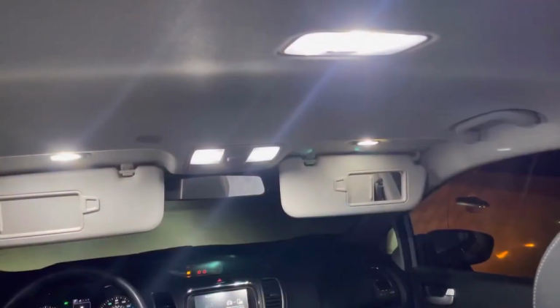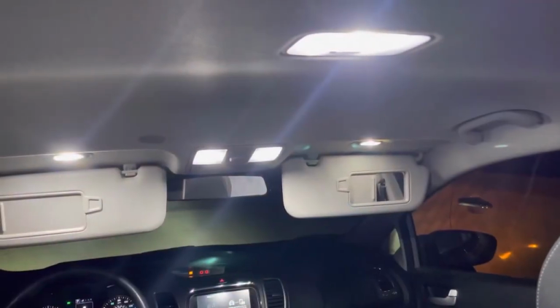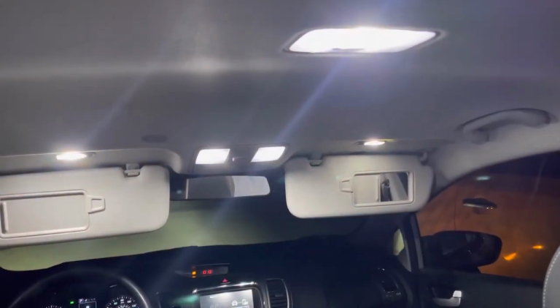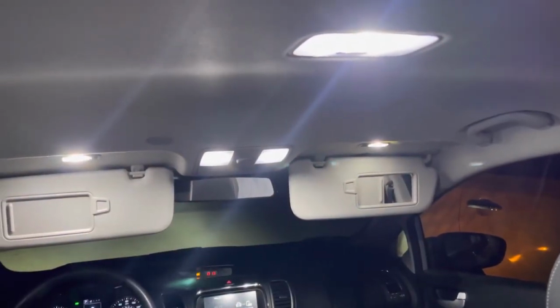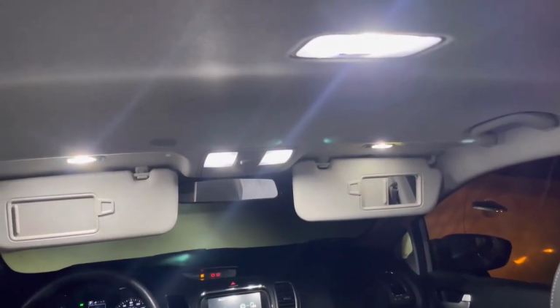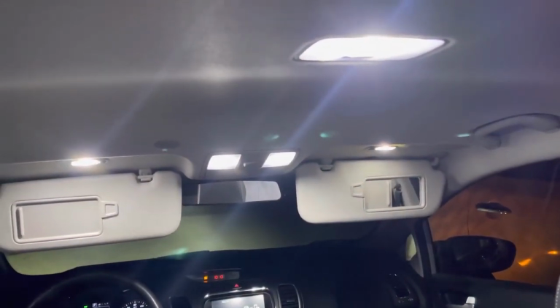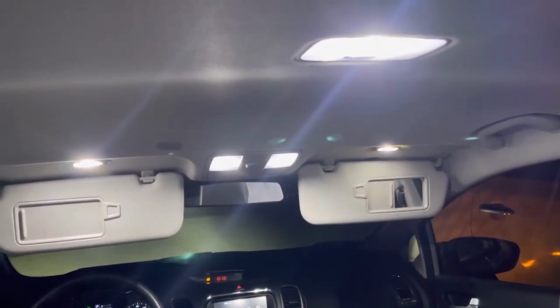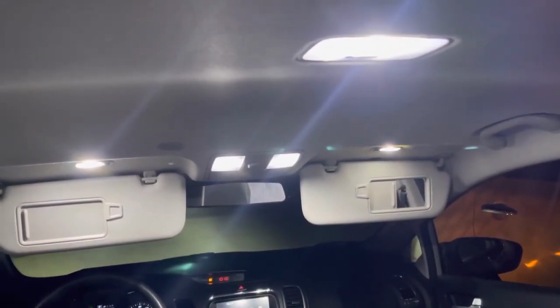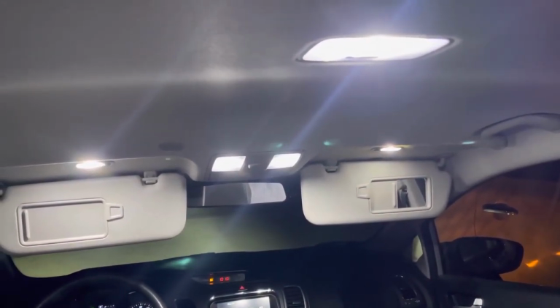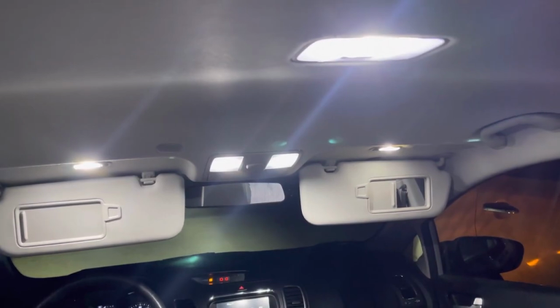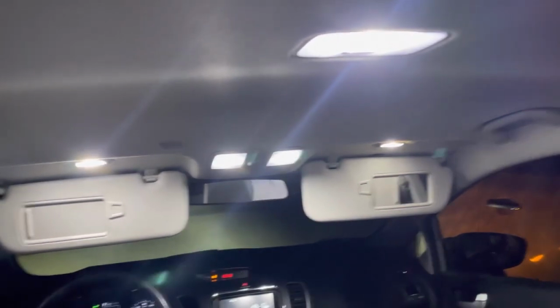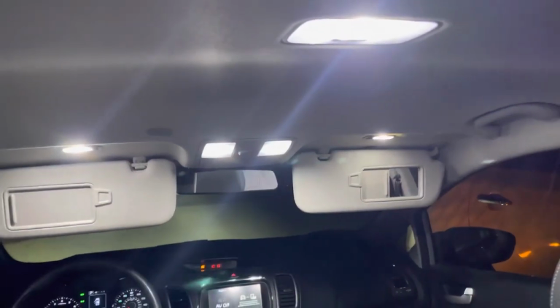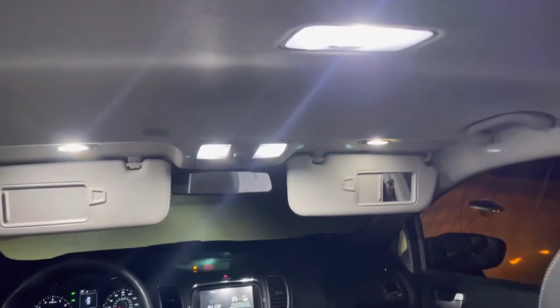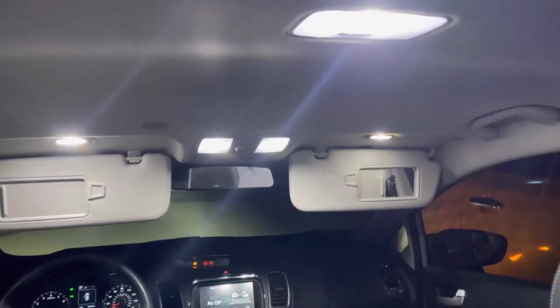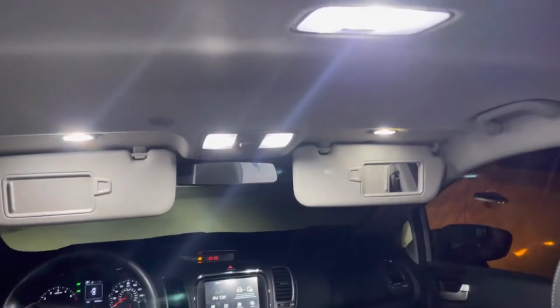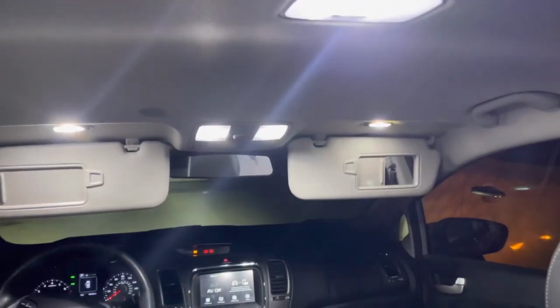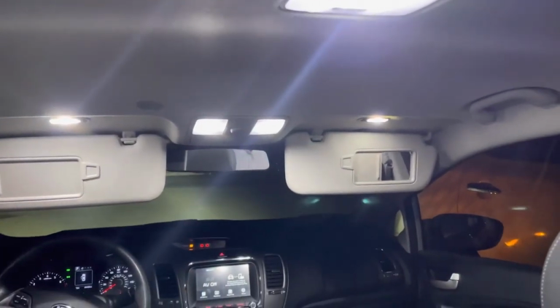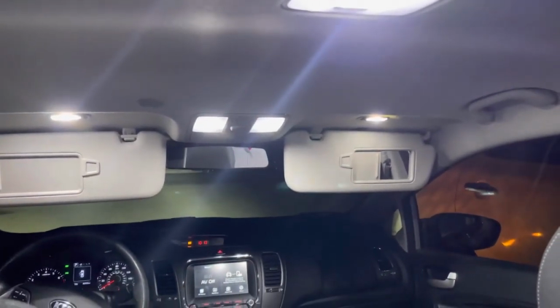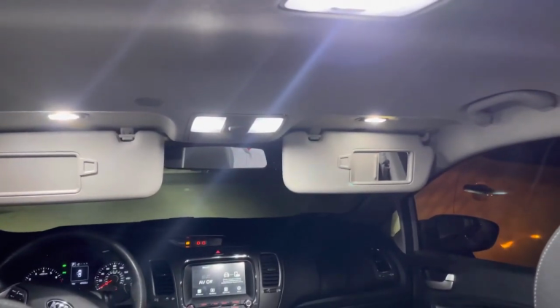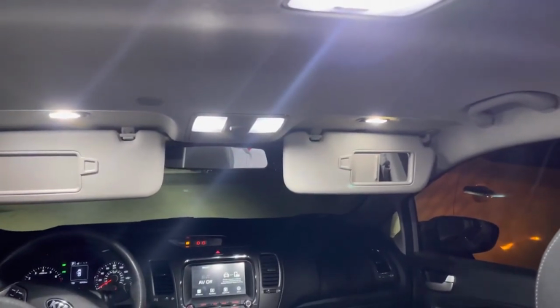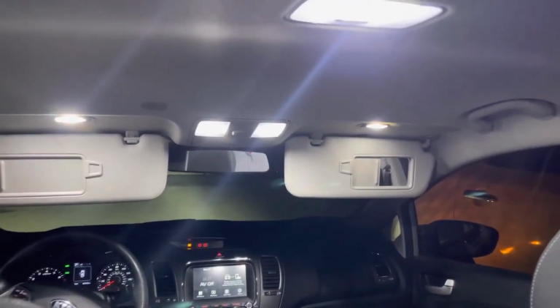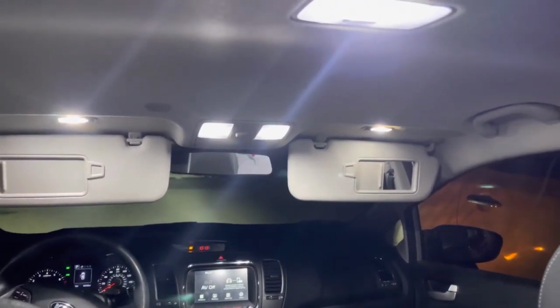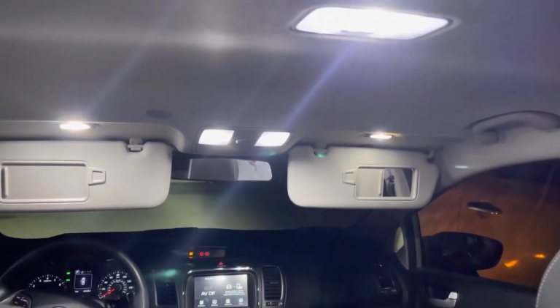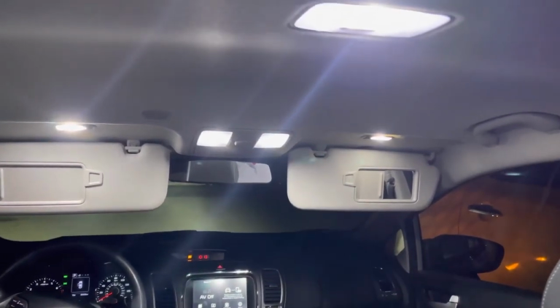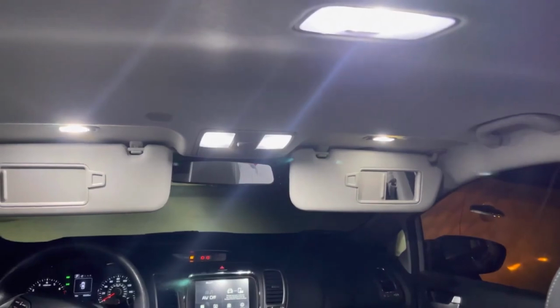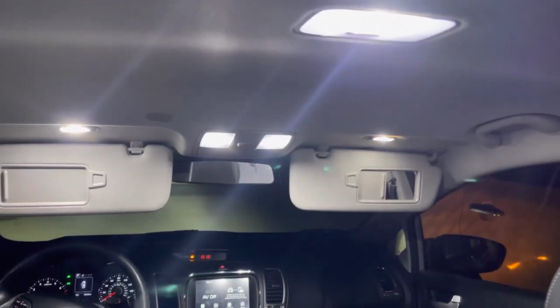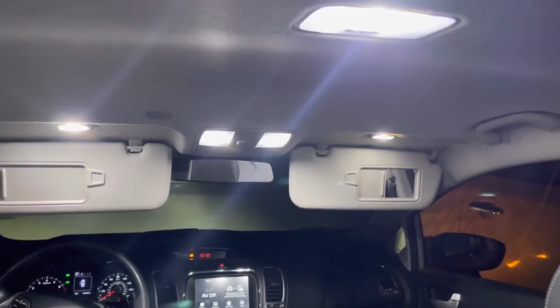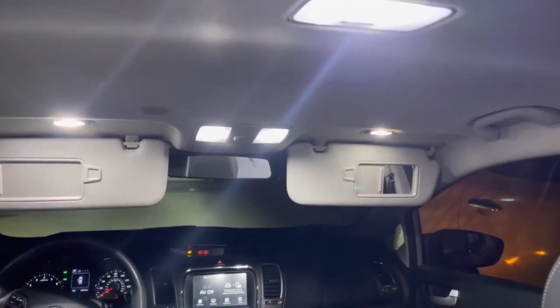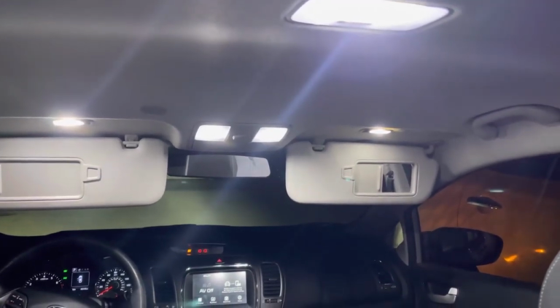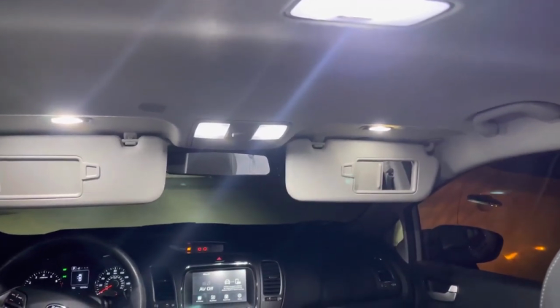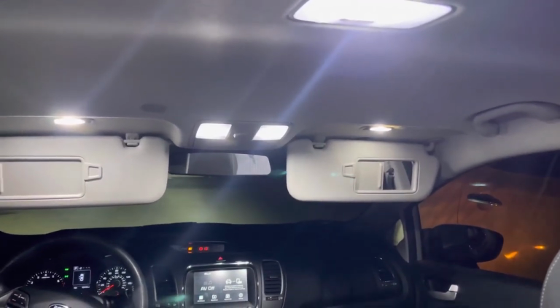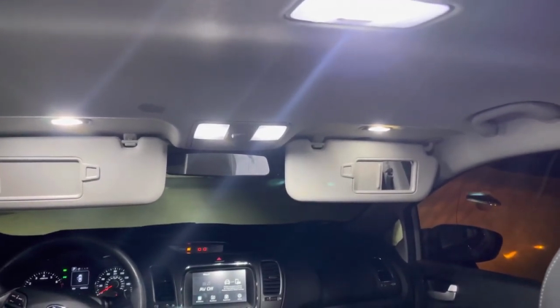Here are all the lights on again. These LED lights are doing their job at just being way brighter. Very satisfied with these LEDs — the switch over was so easy, it's definitely worth it.